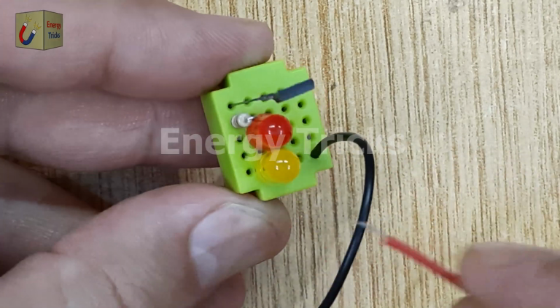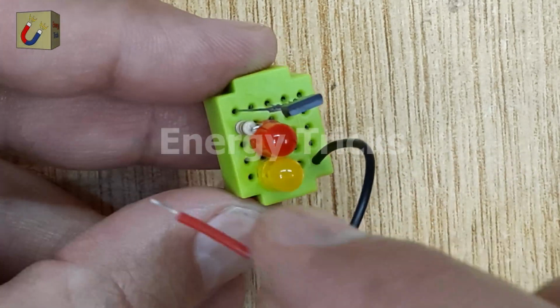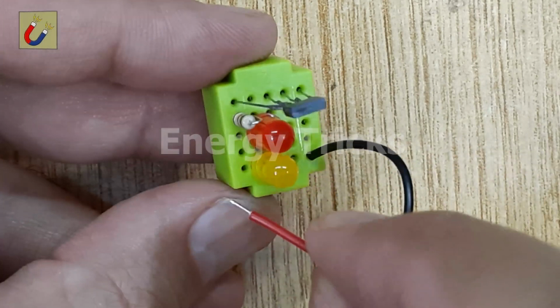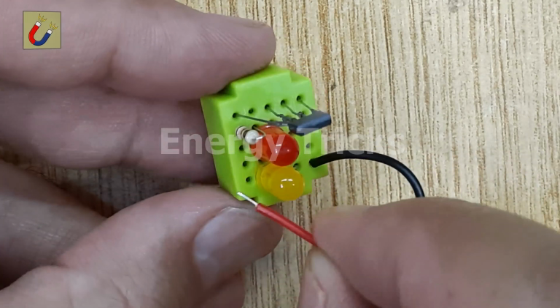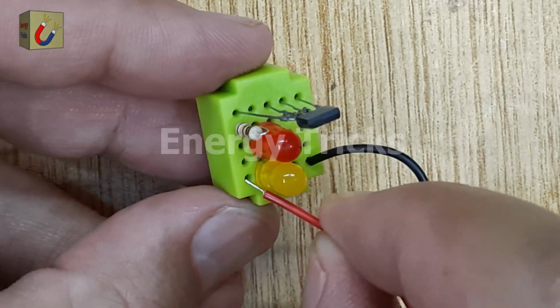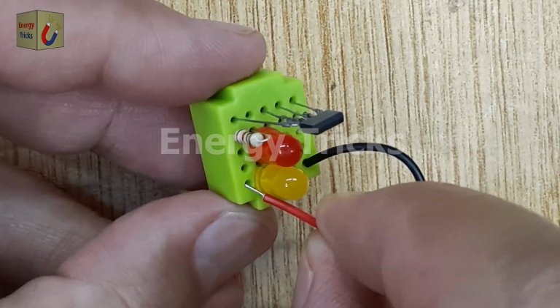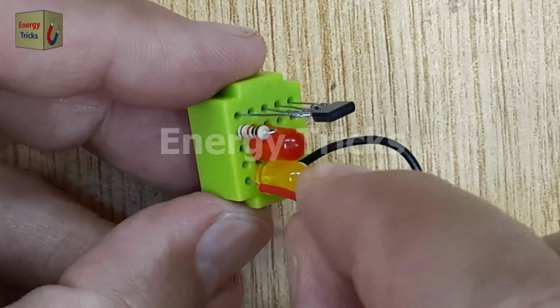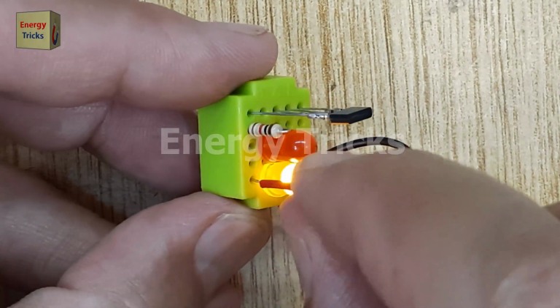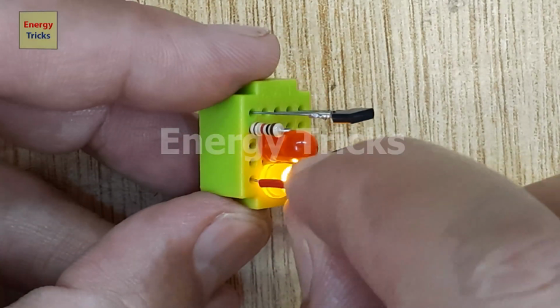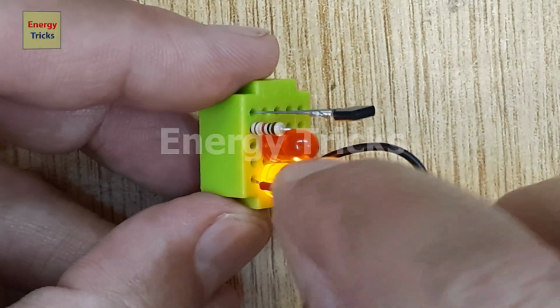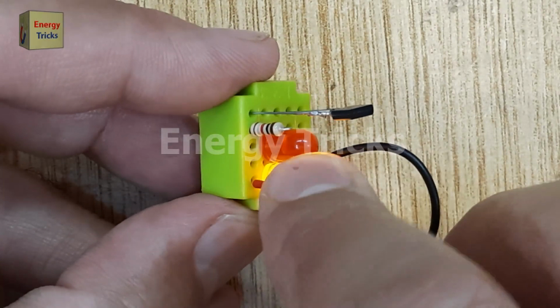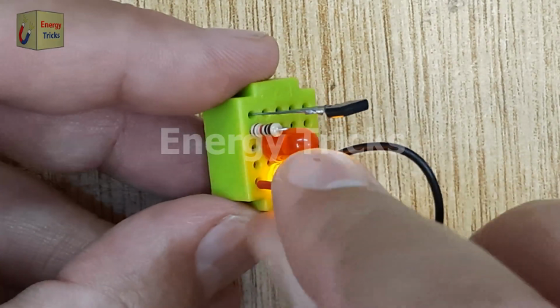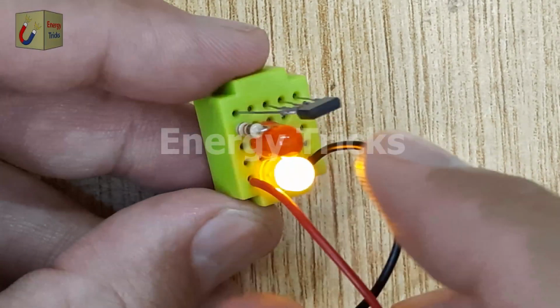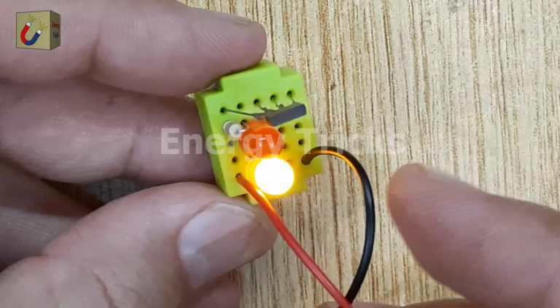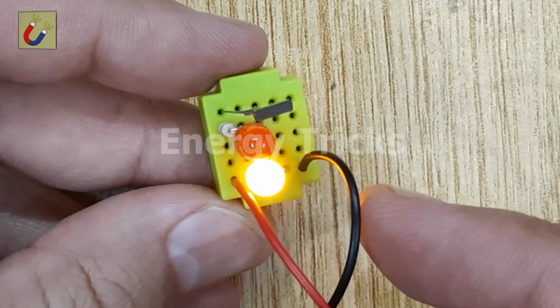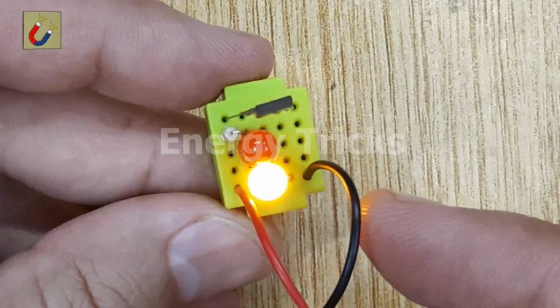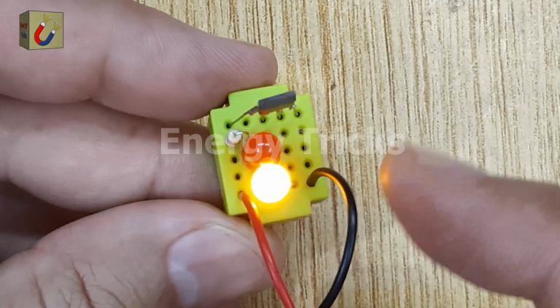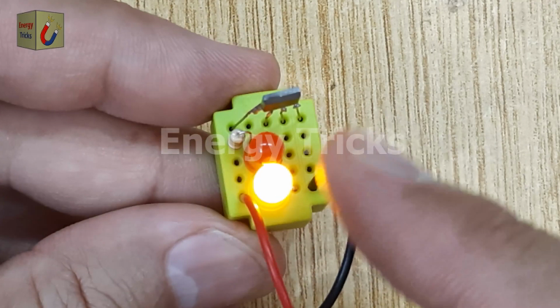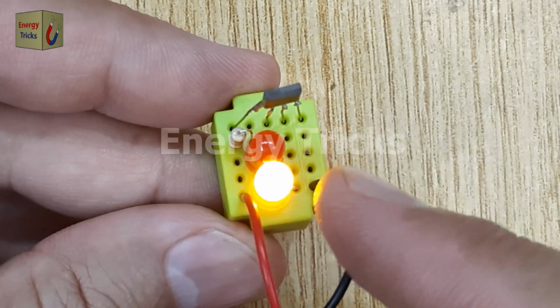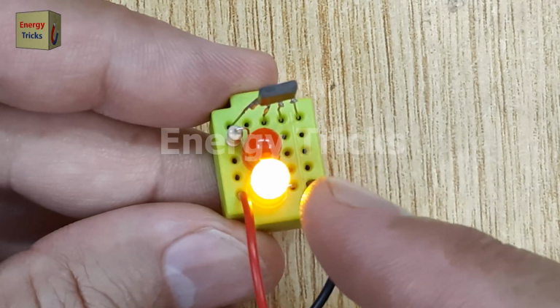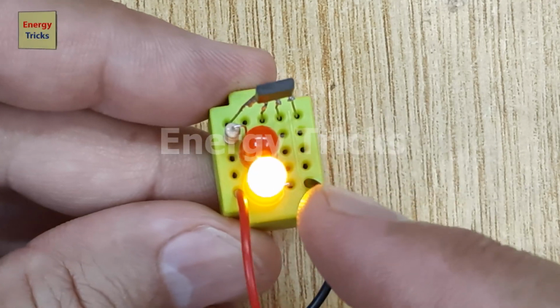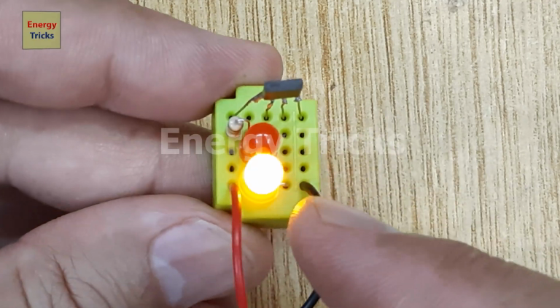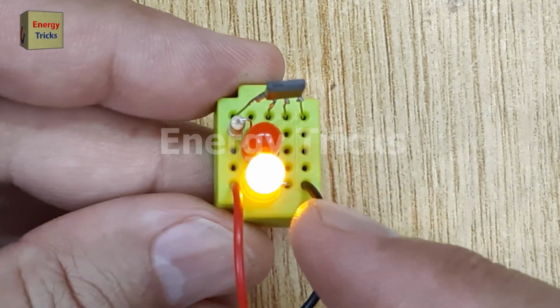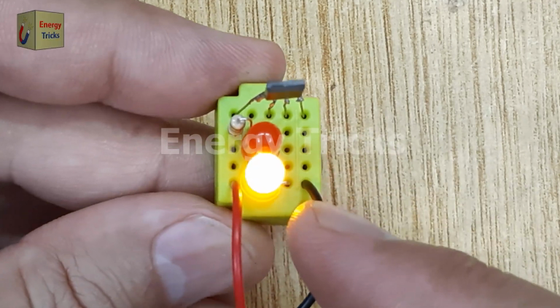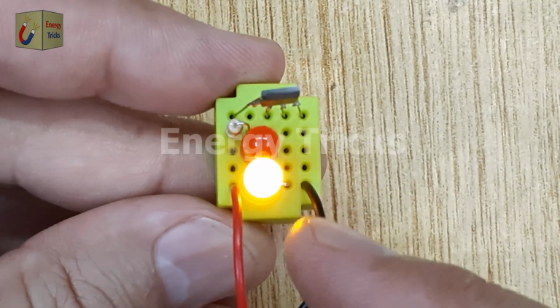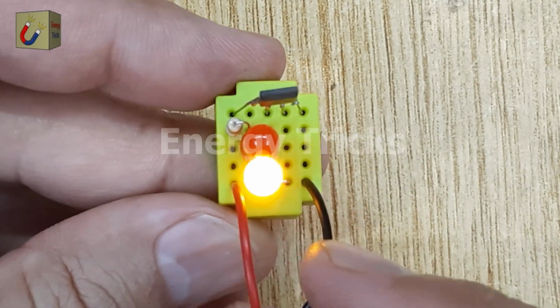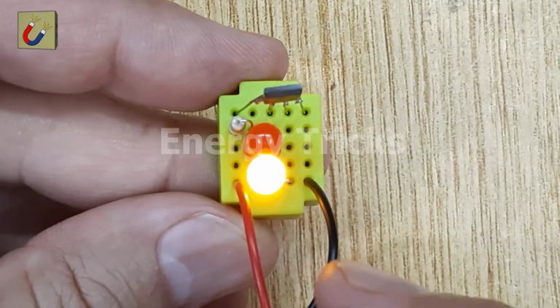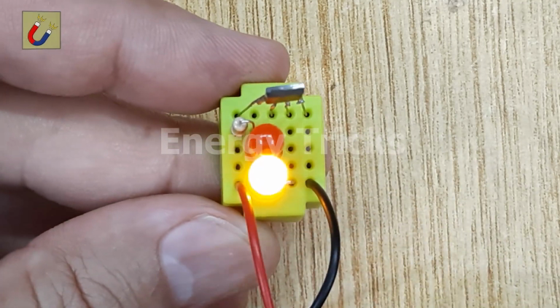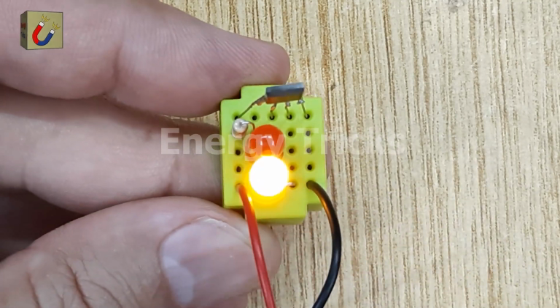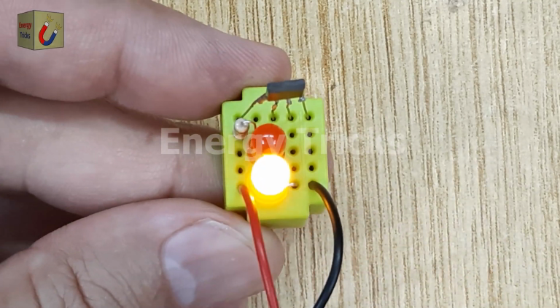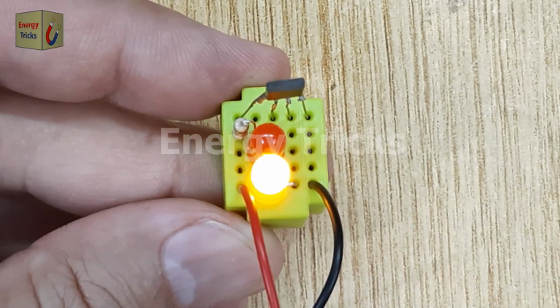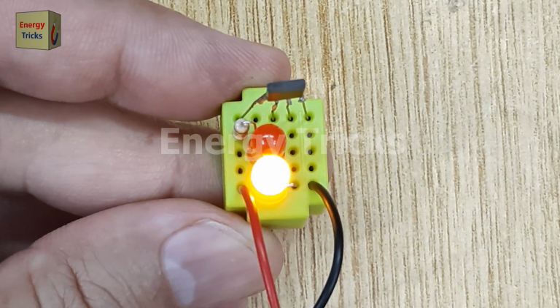As soon as the power is connected, the yellow LED turns on, indicating the sensor's initial state in the absence of a magnetic field, or with a default polarity.